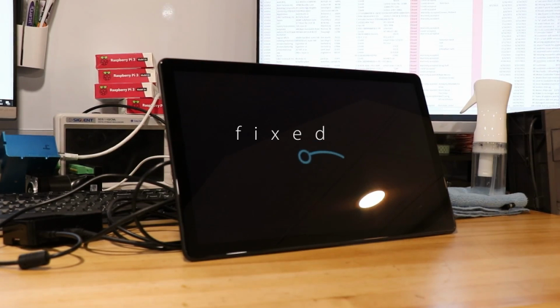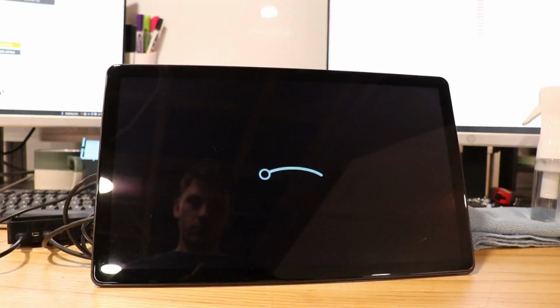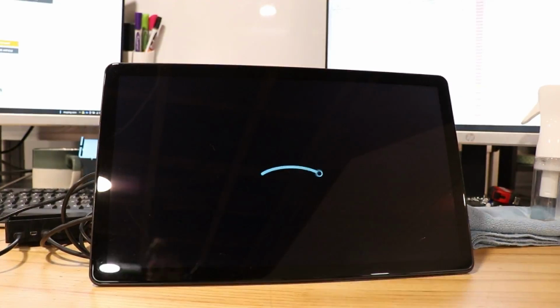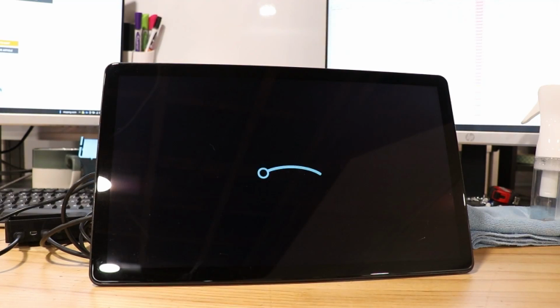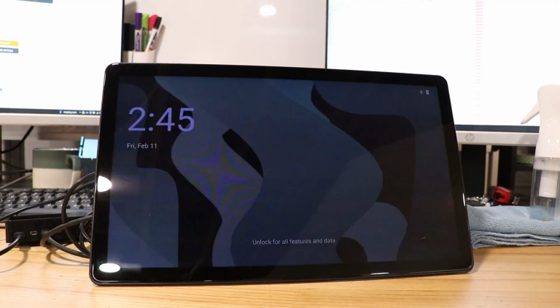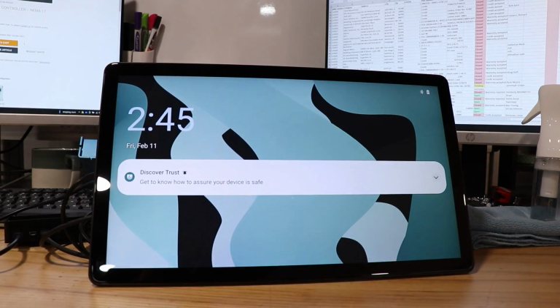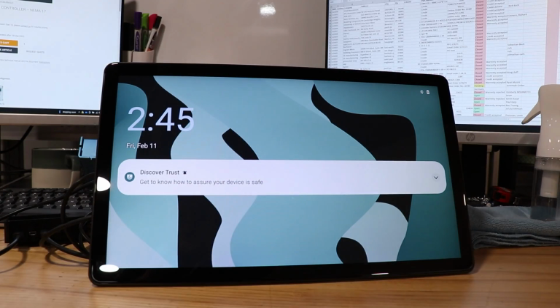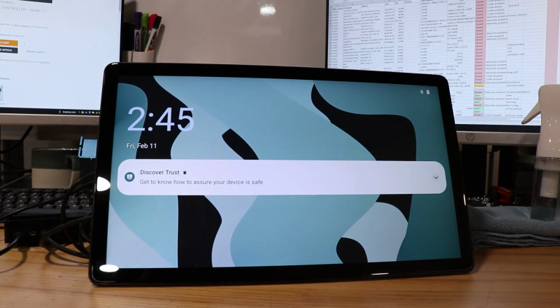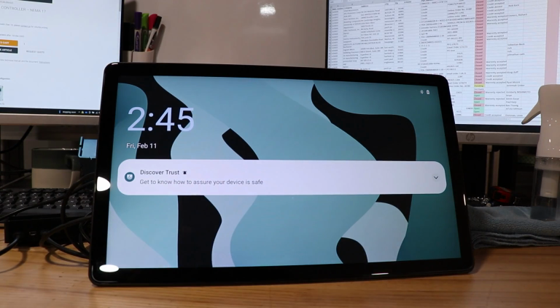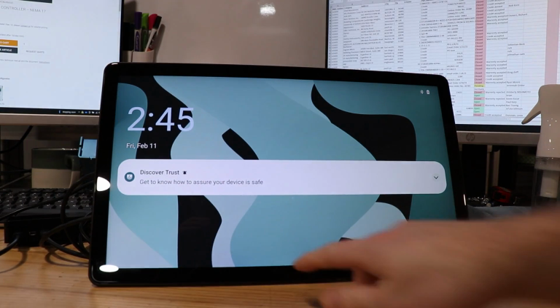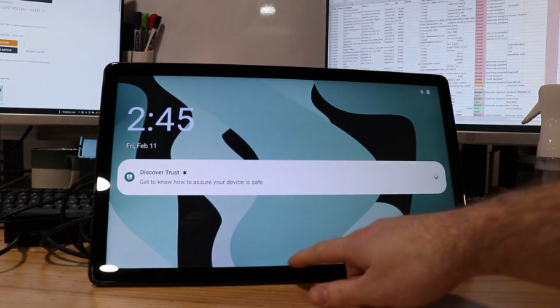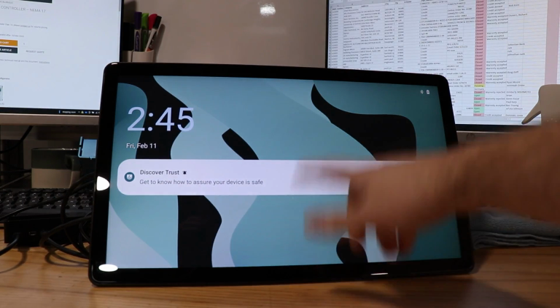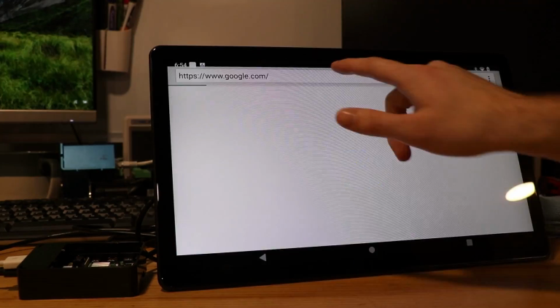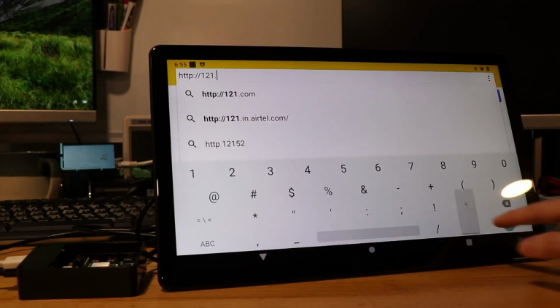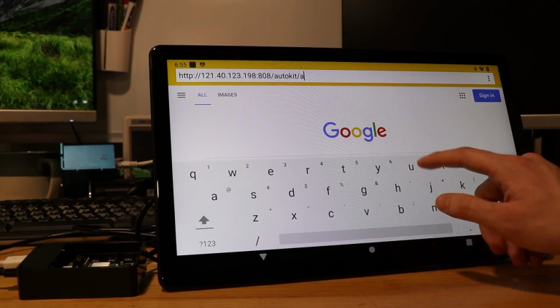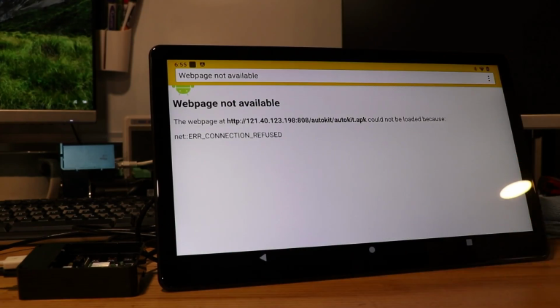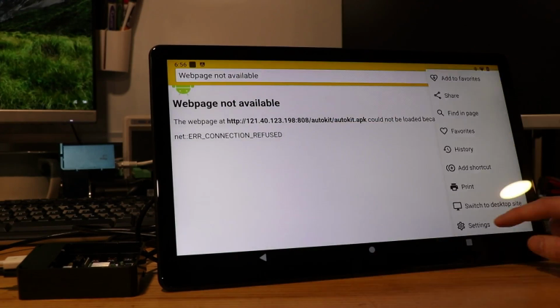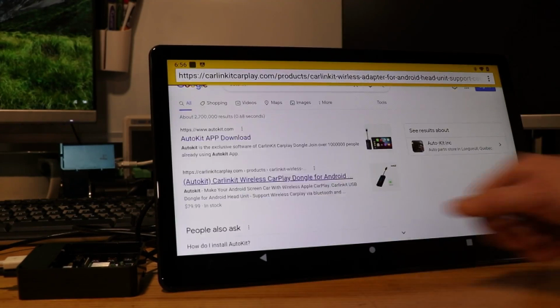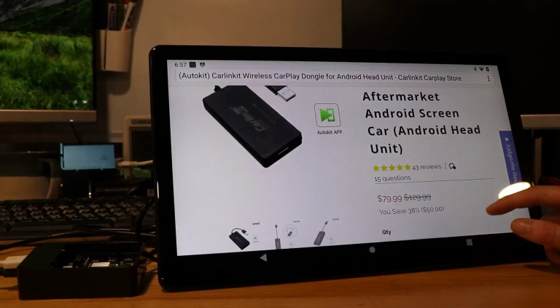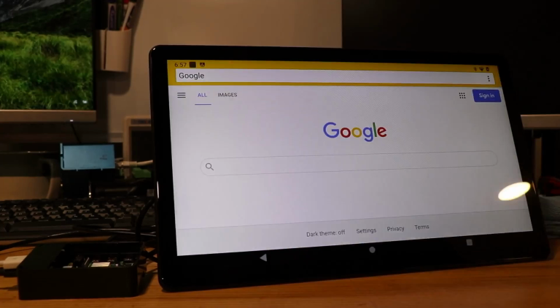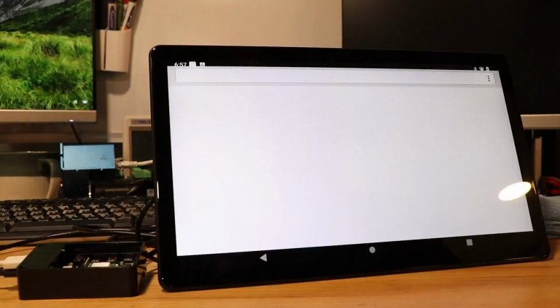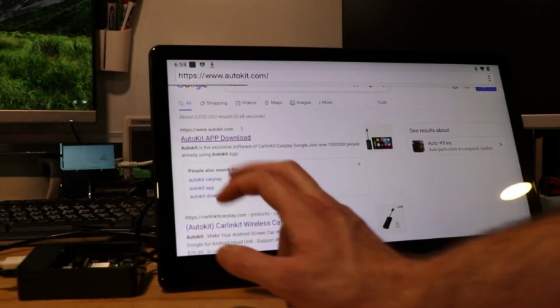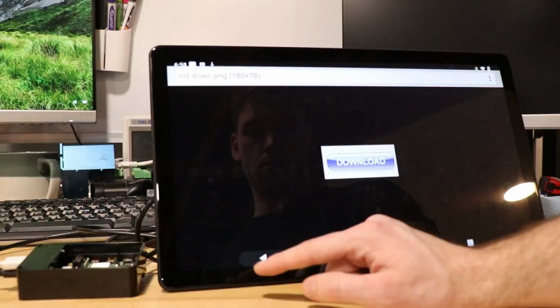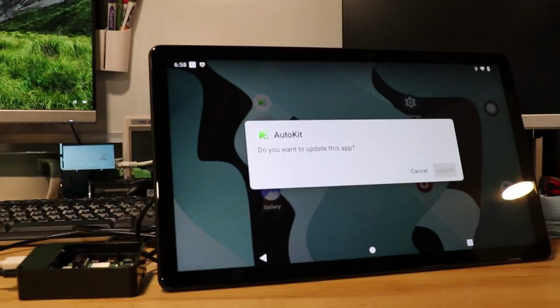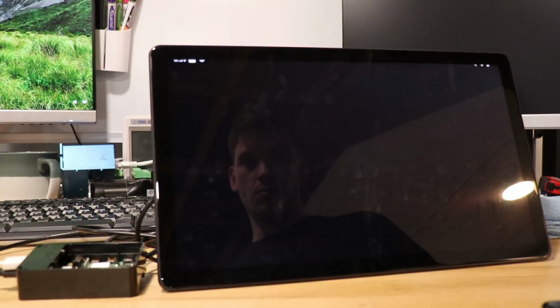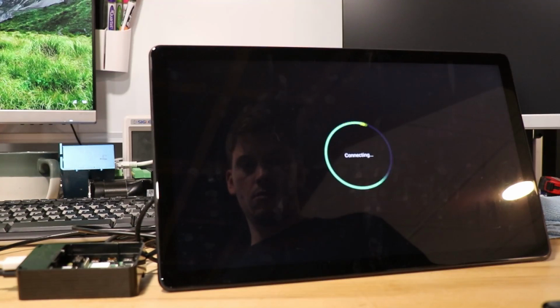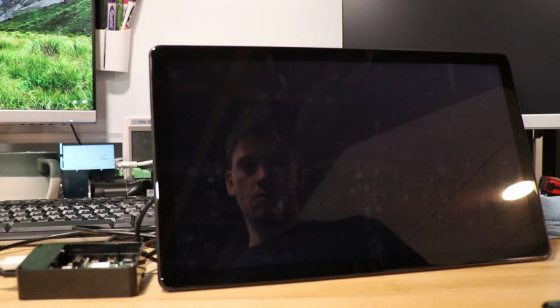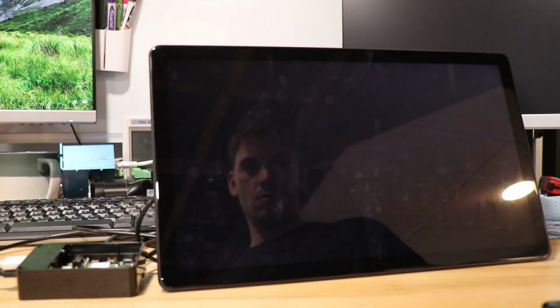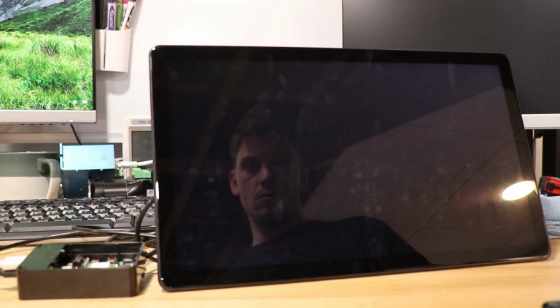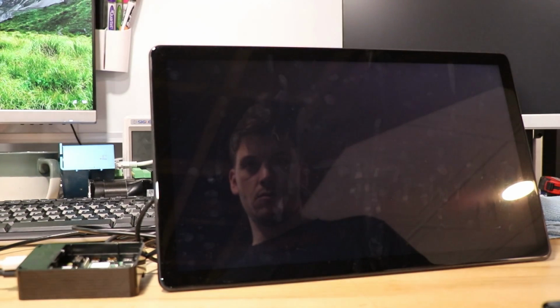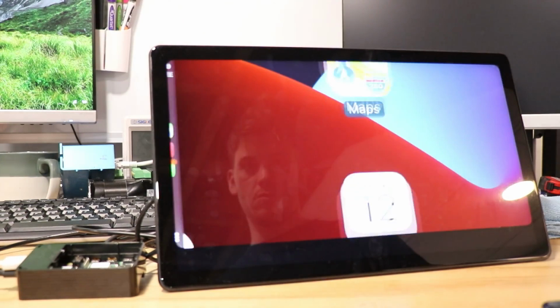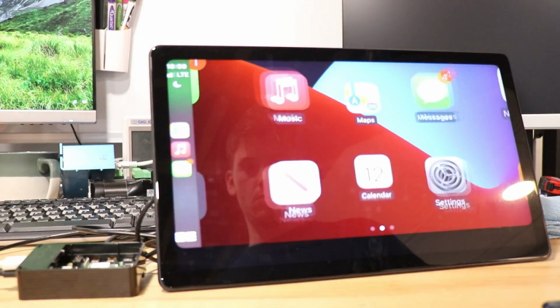Once I got the screen working, for the Raspberry Pi I had to download and install an APK for the CarPlay adapter to work, and then all that was left after that was to connect my iPhone.